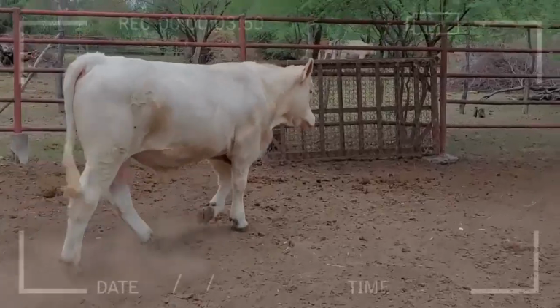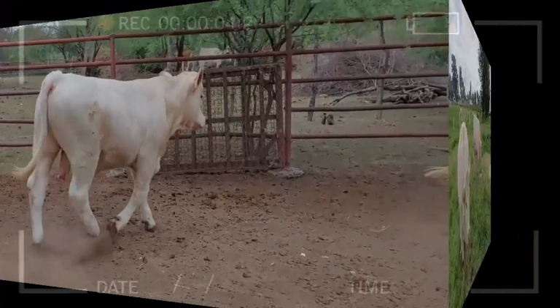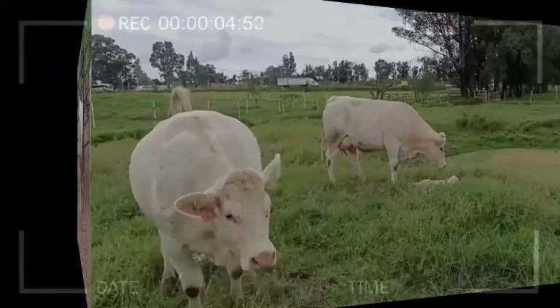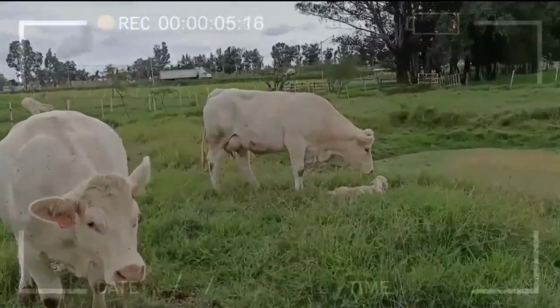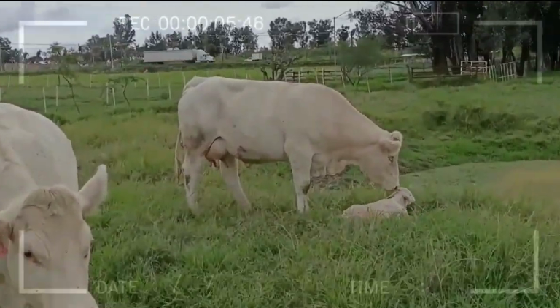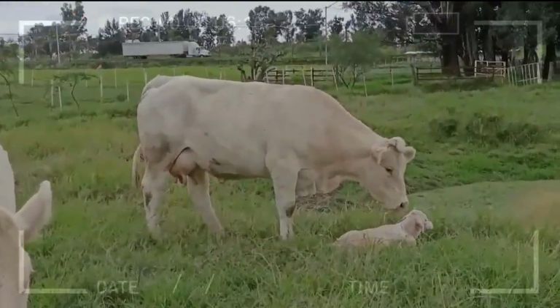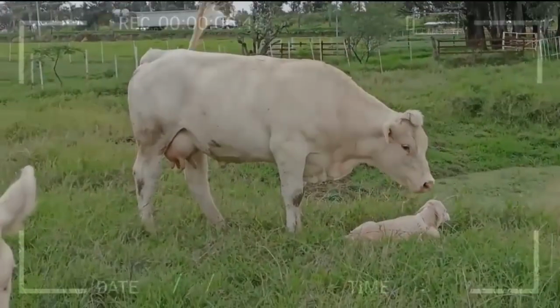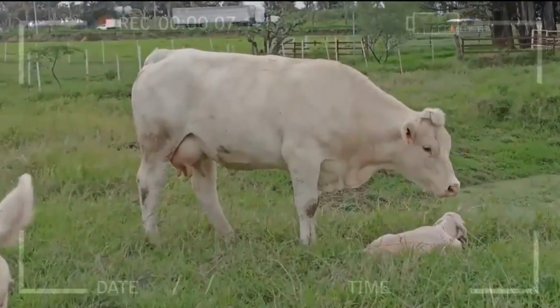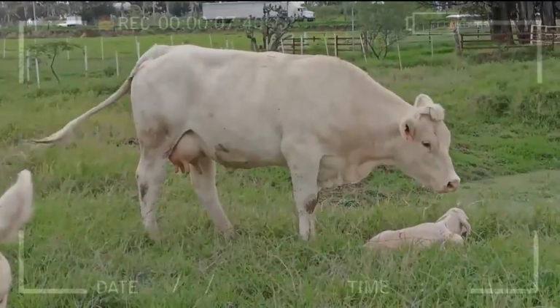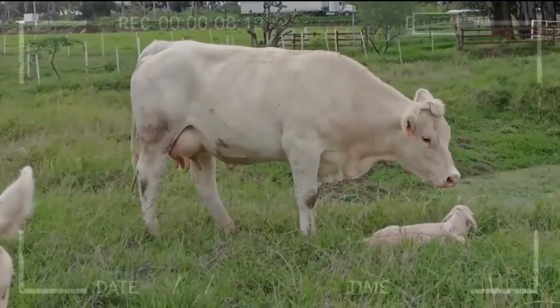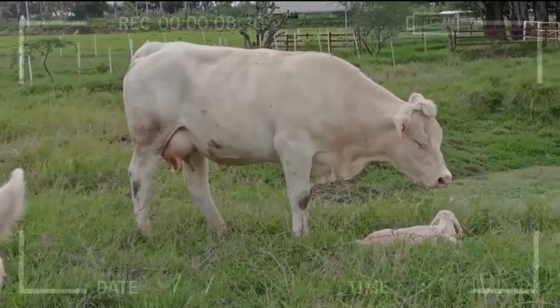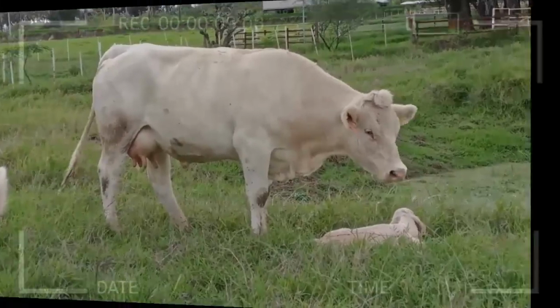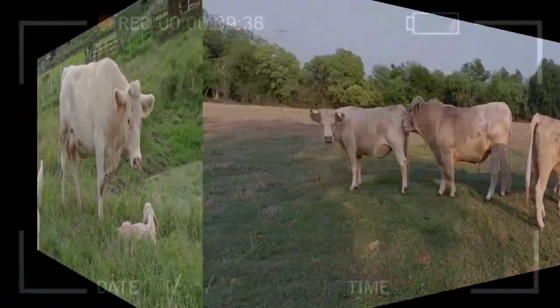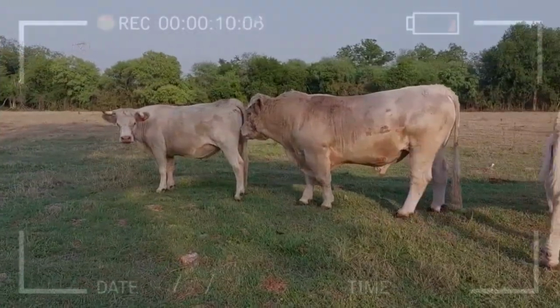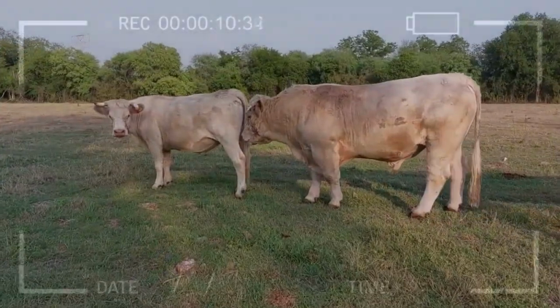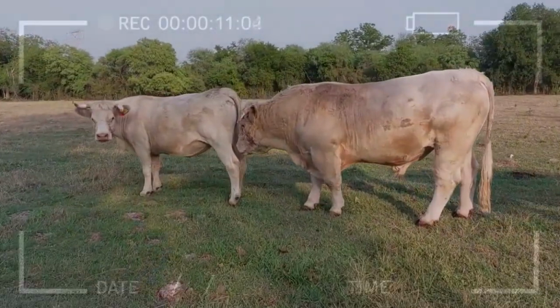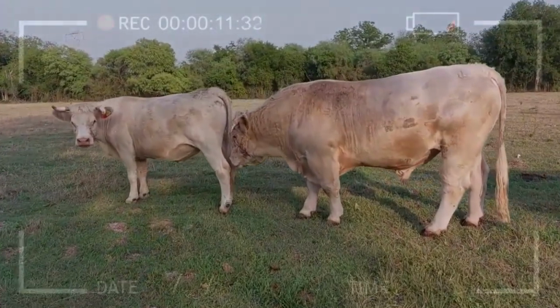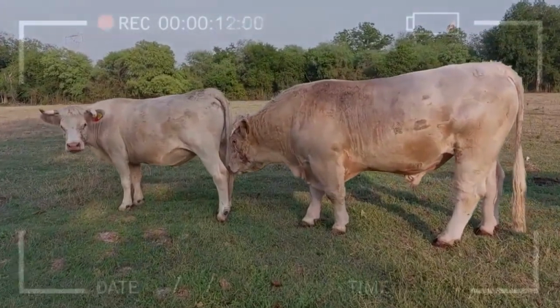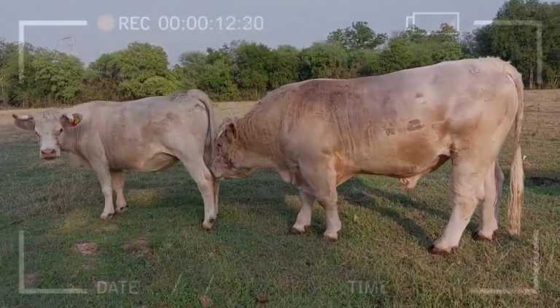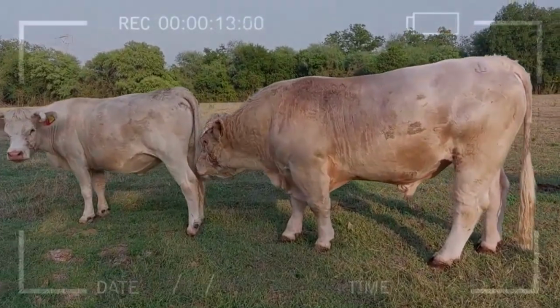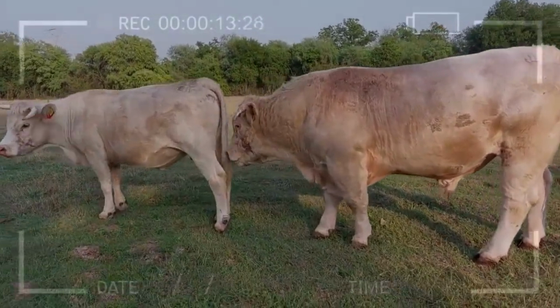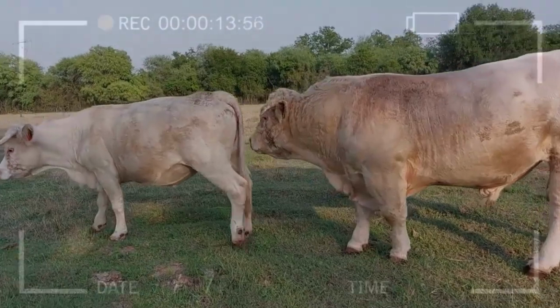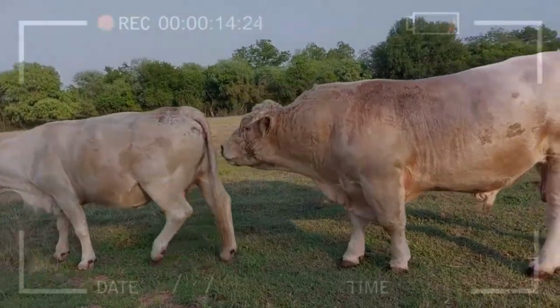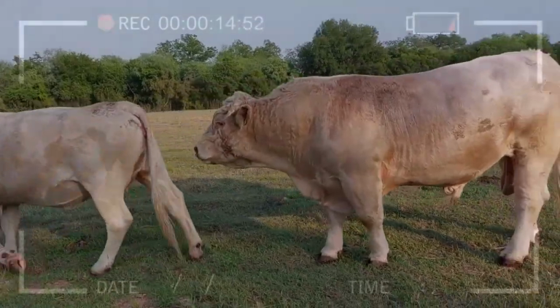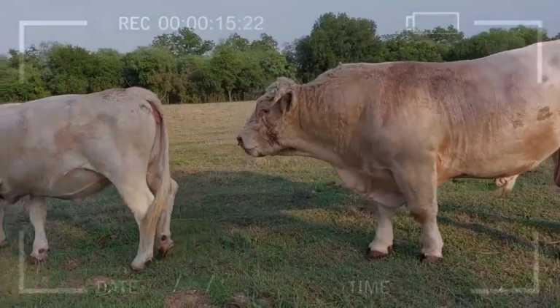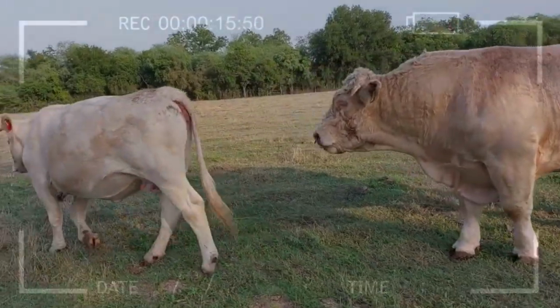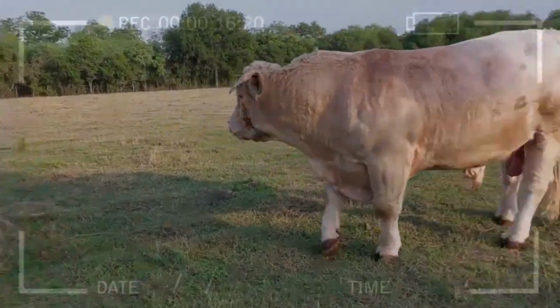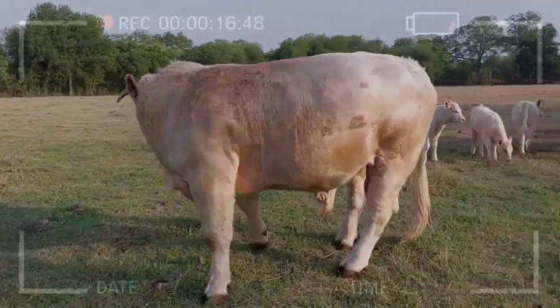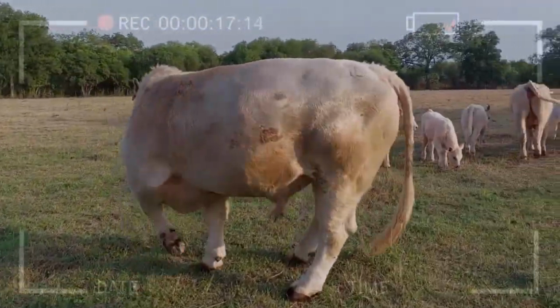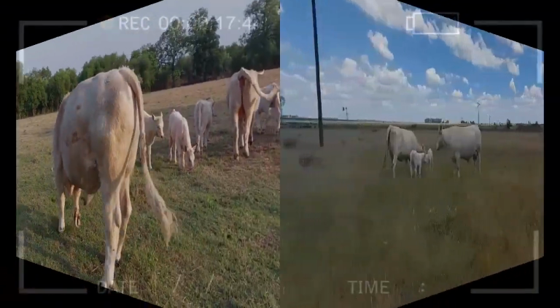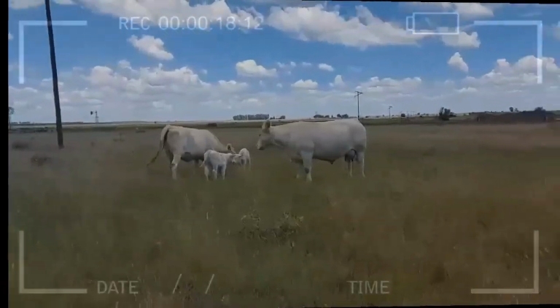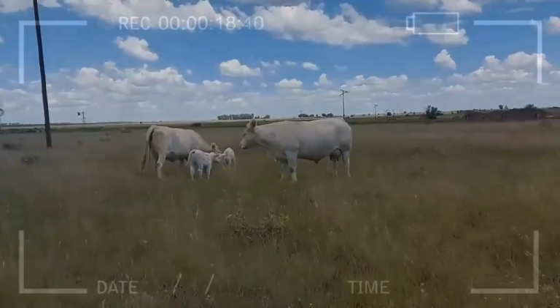Selecting the Best Breeders: Cherolay breeders choose animals with outstanding traits that align with breed standards. Individuals demonstrating rapid growth, good muscular conformation, and solid bone structure are ideal candidates for reproduction.